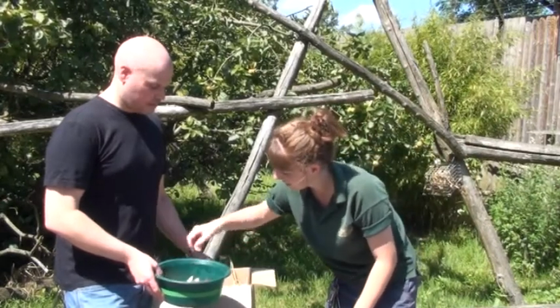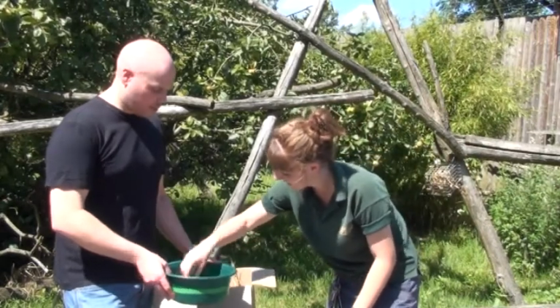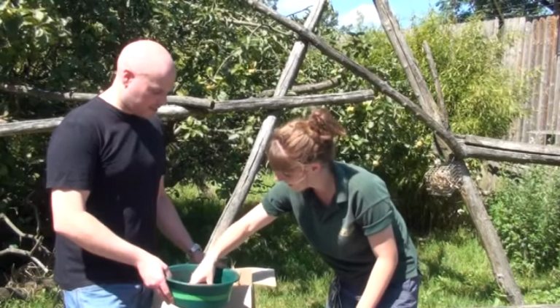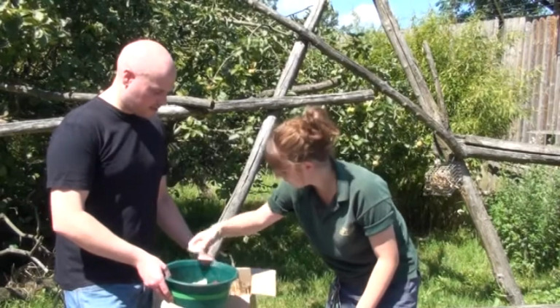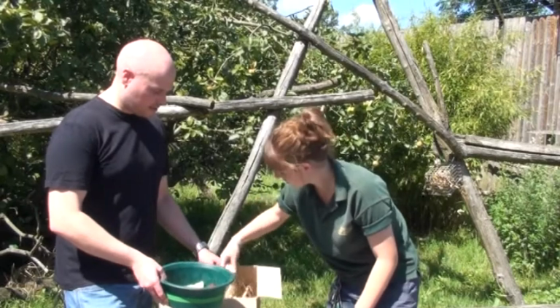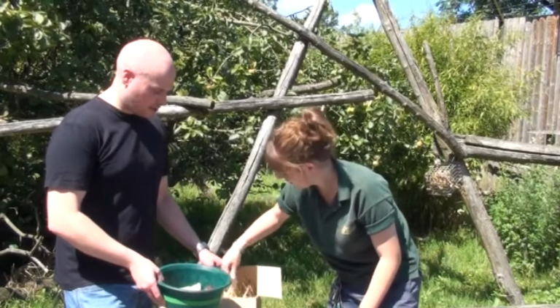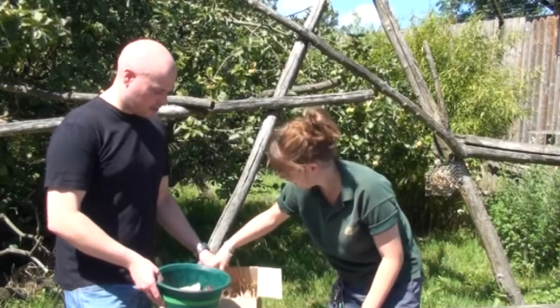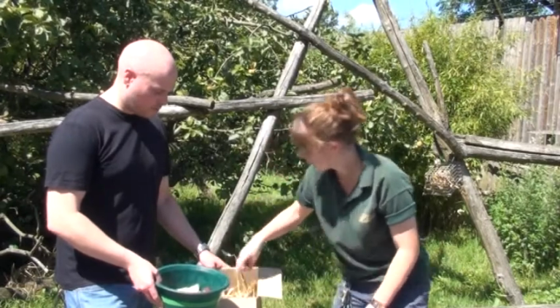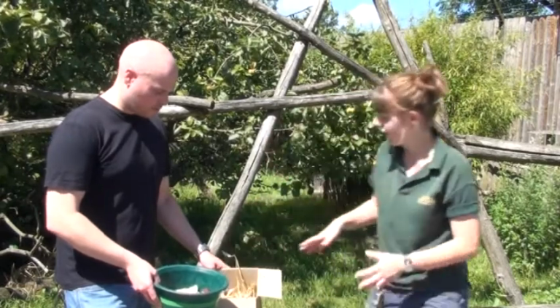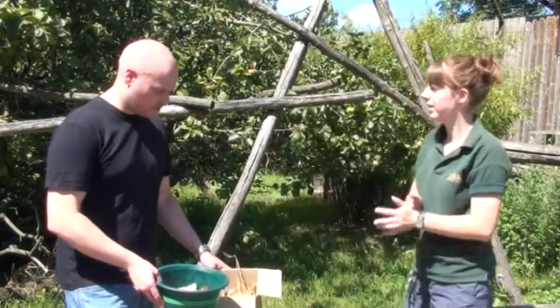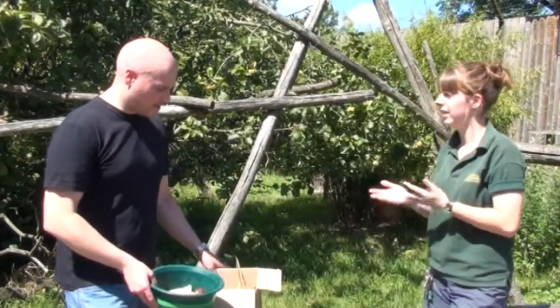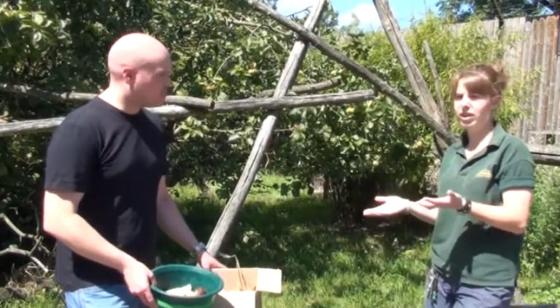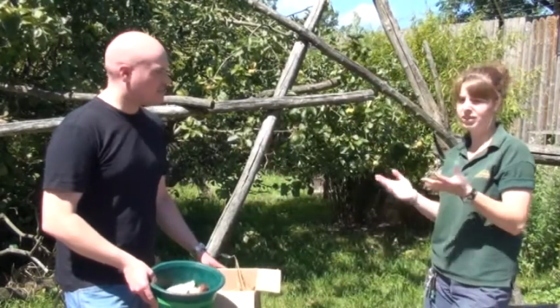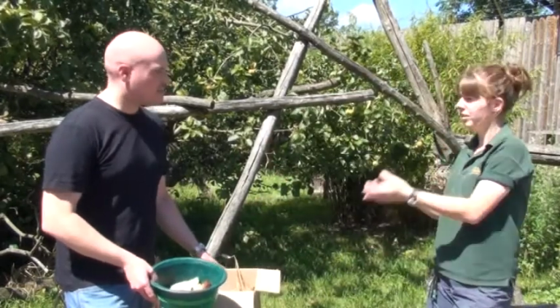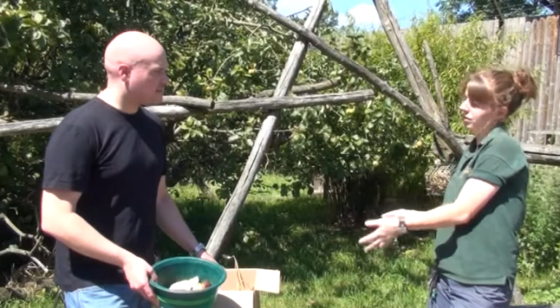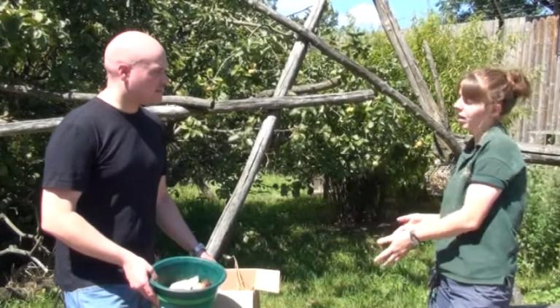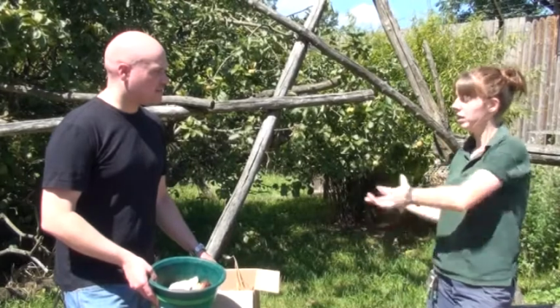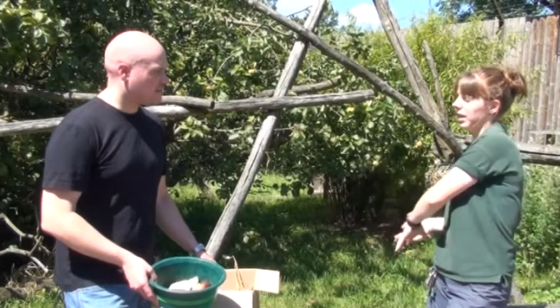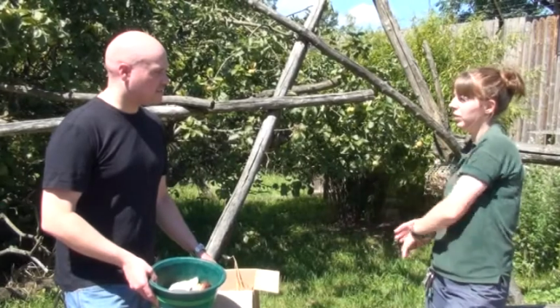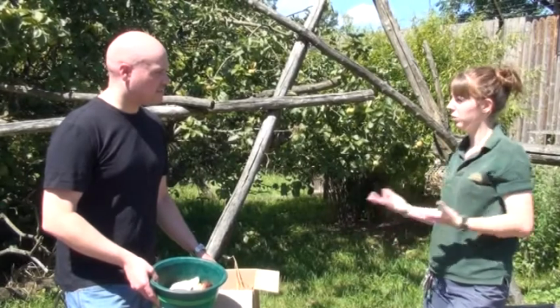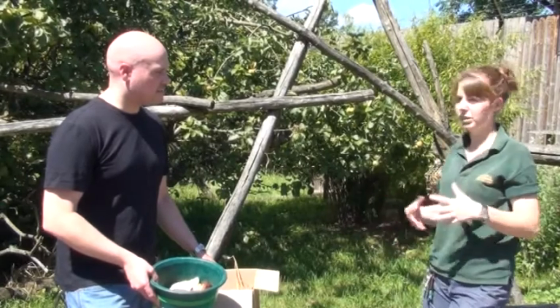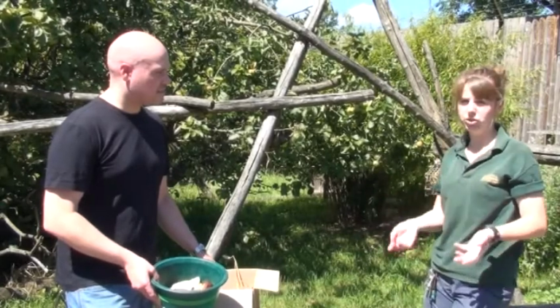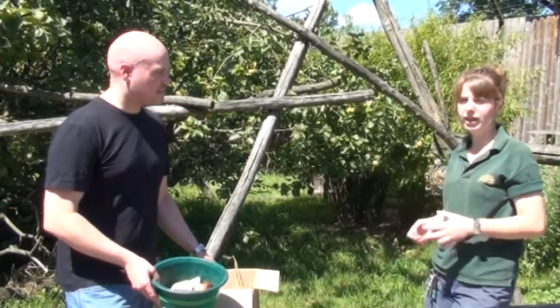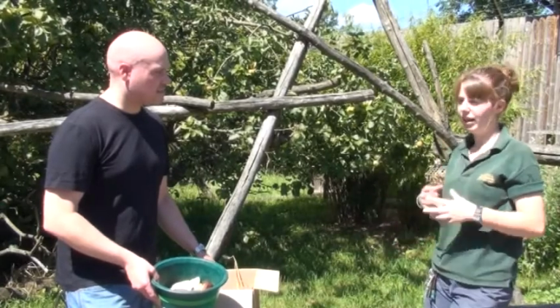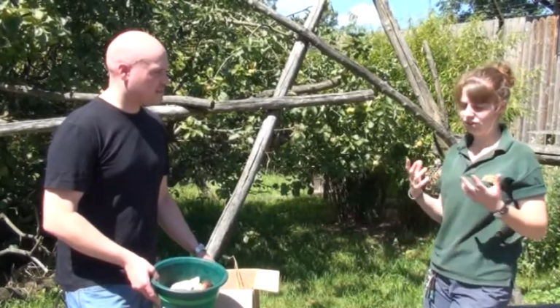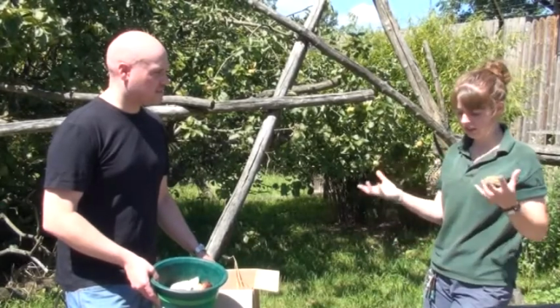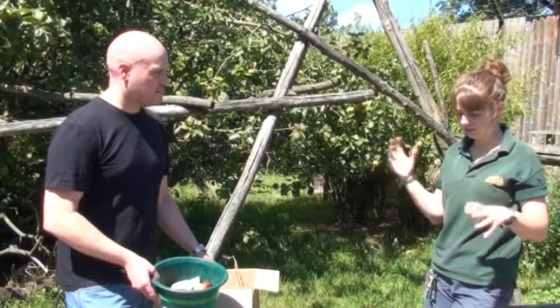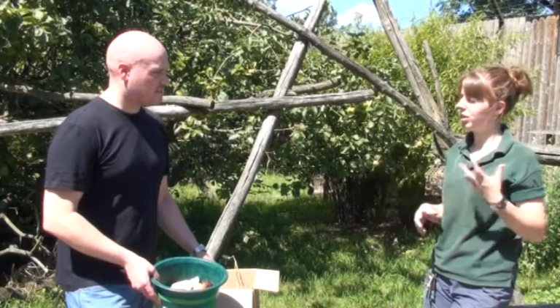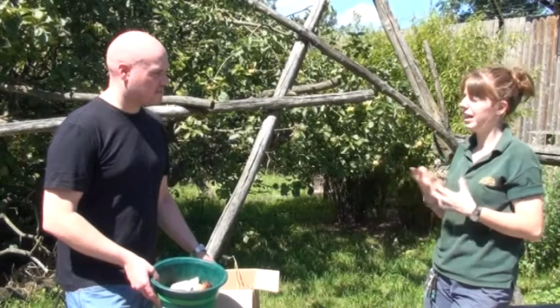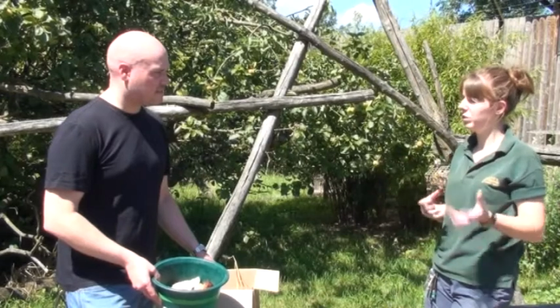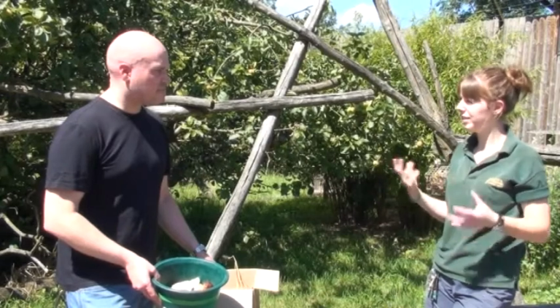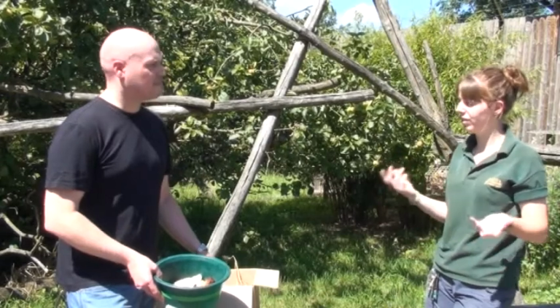So you would put these into this box here? Yes, just like that. And then you guys can make it up, give it to the animal, and watch the animal enjoy it and learn how sometimes they can use their natural instincts to get stuff out.